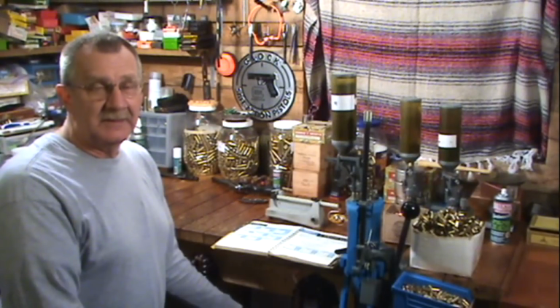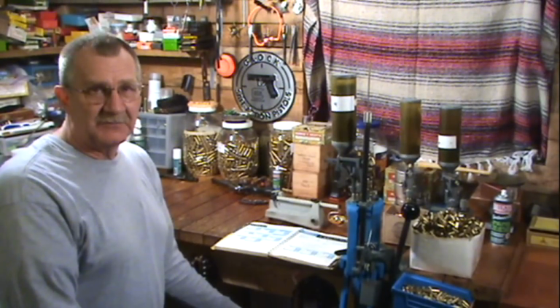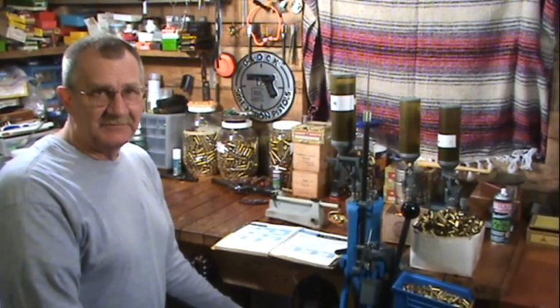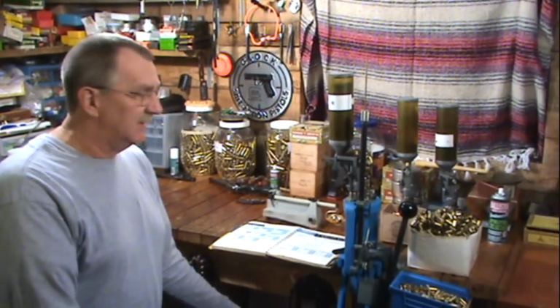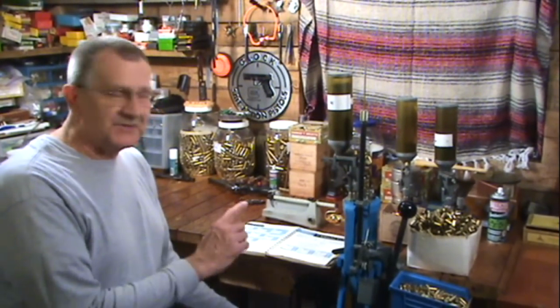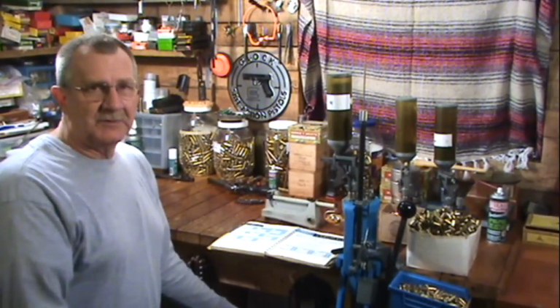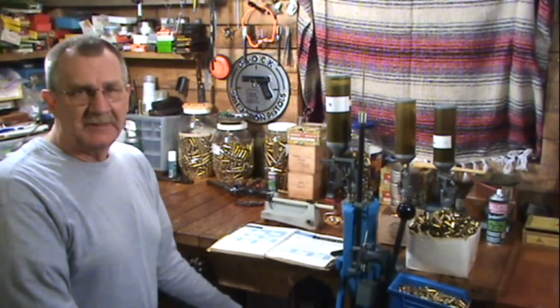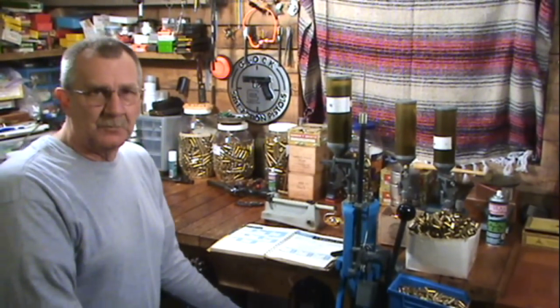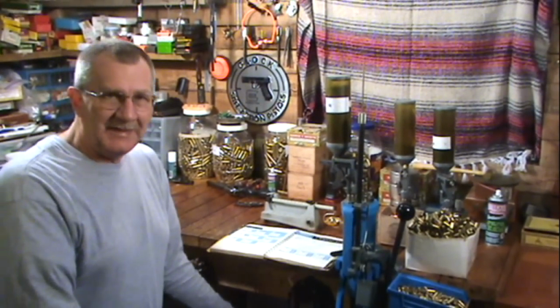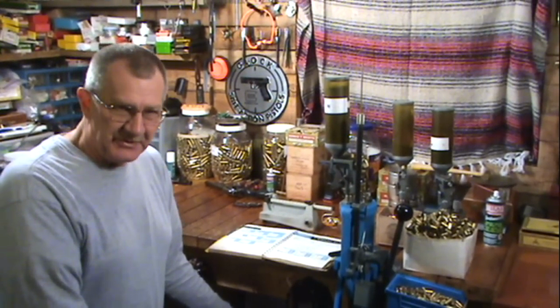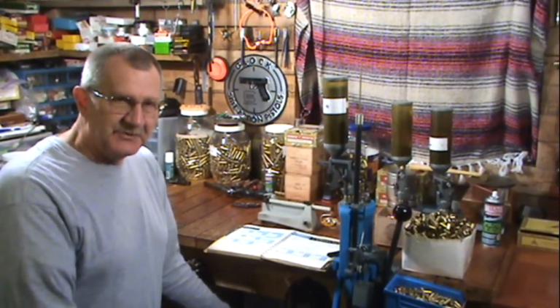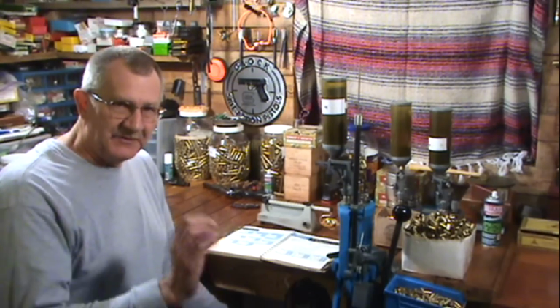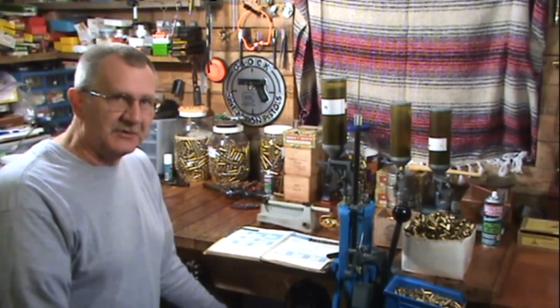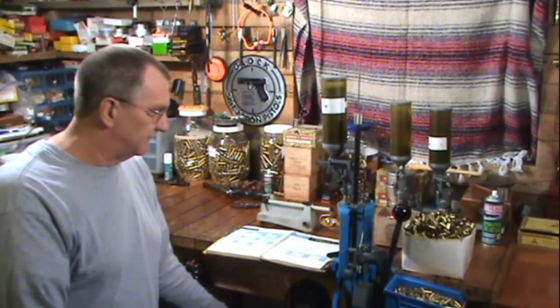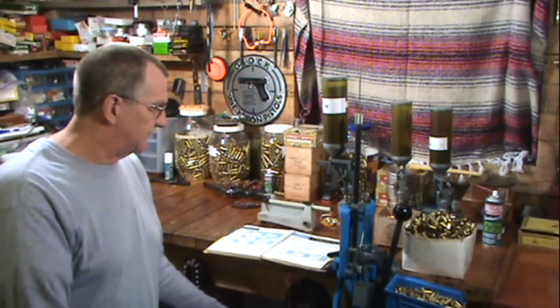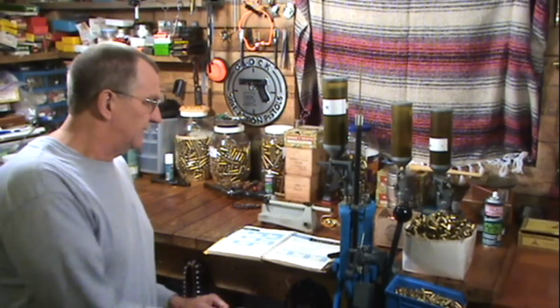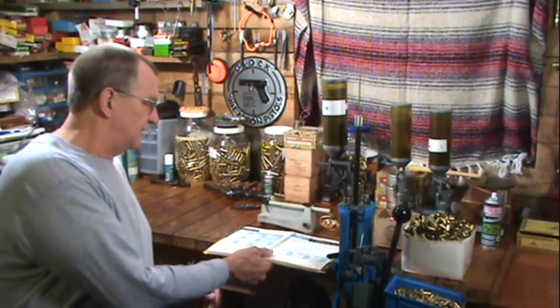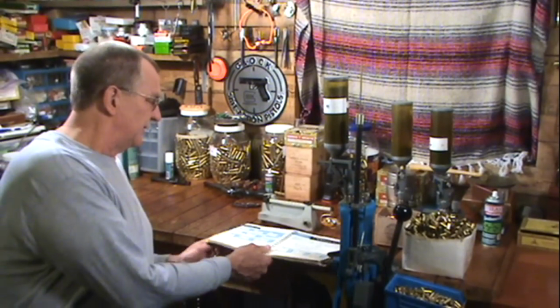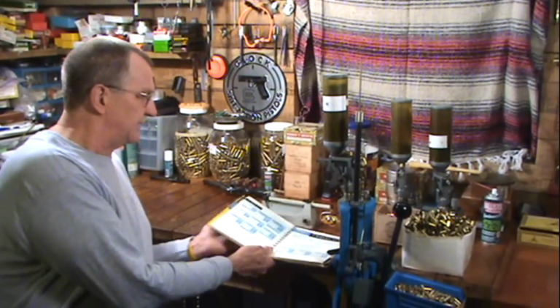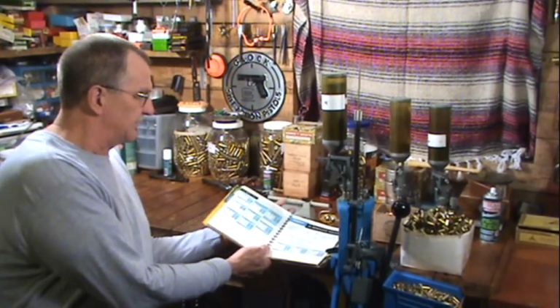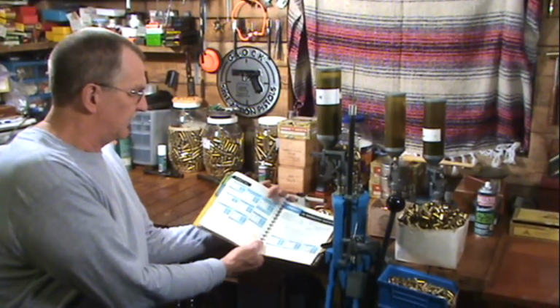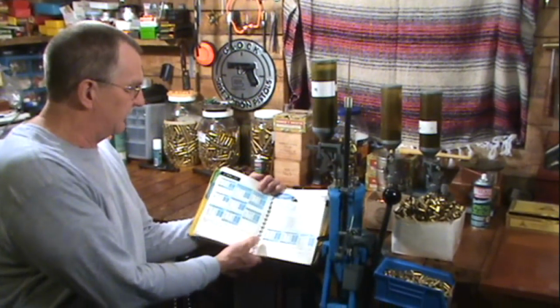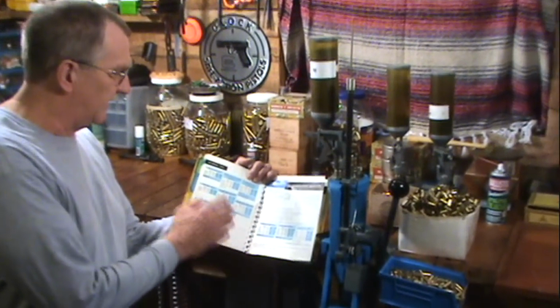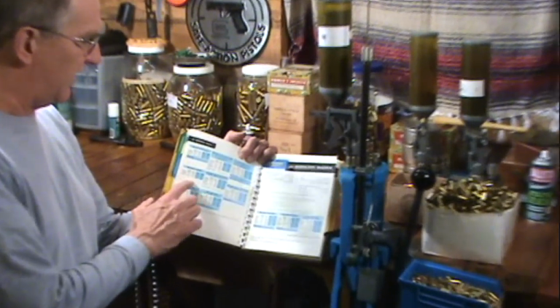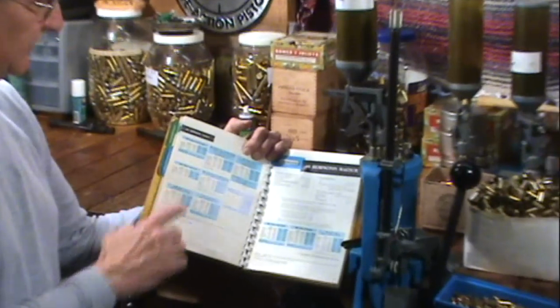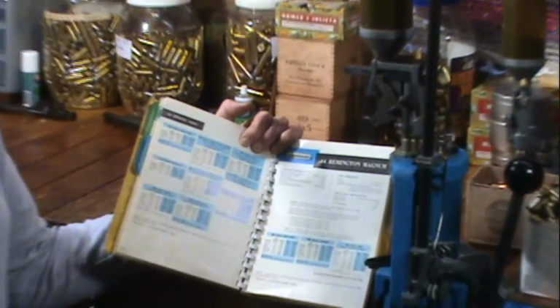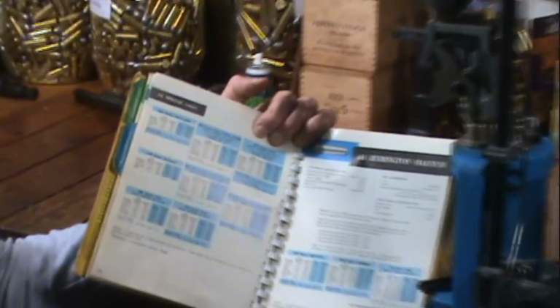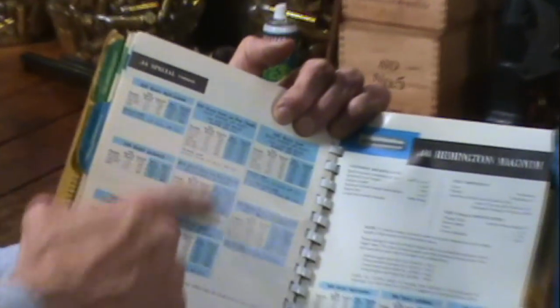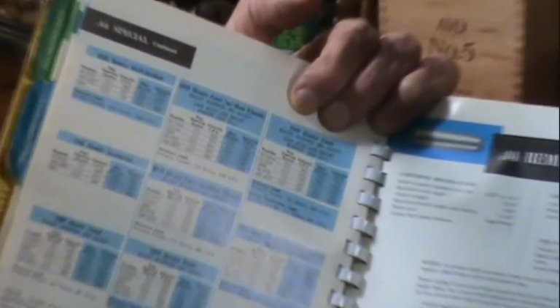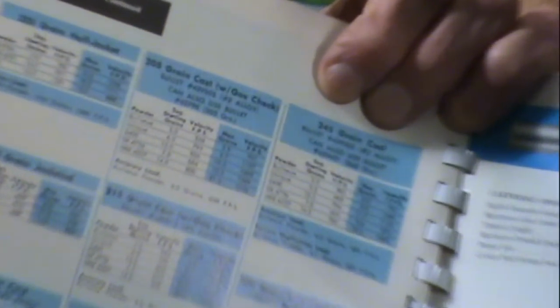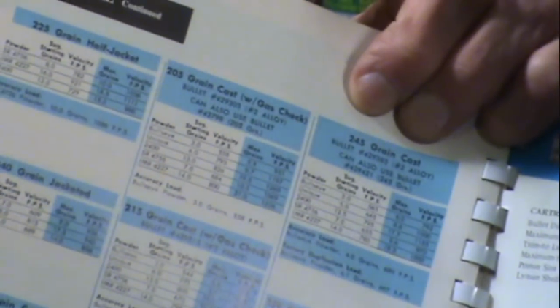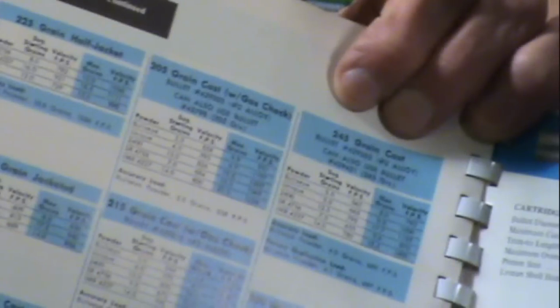Hey, Hickok45 here. In this segment we're going to talk about getting the right powder charge for the specific load you're loading. First and foremost is to consult a reference, get a good manual, and make sure you go by the data in that manual.